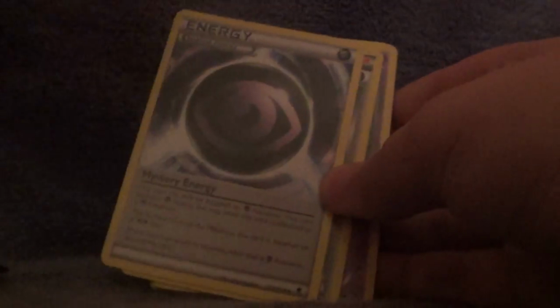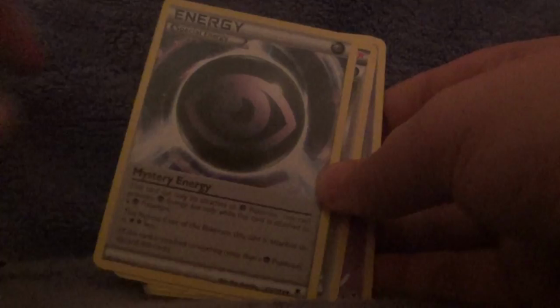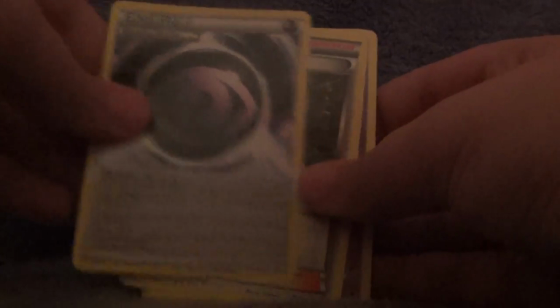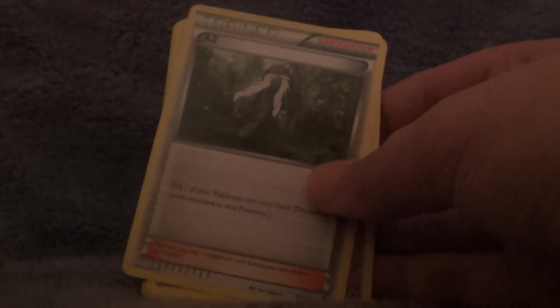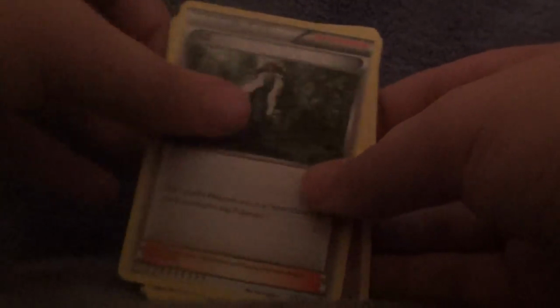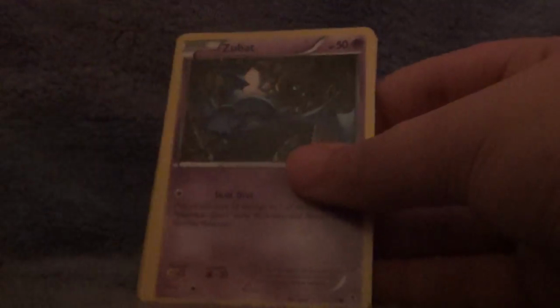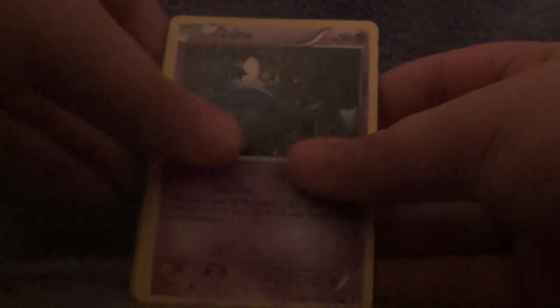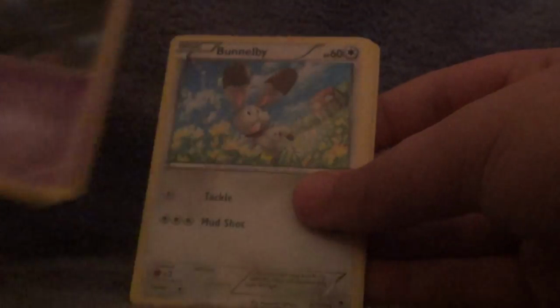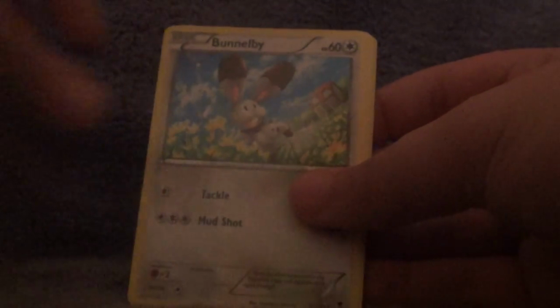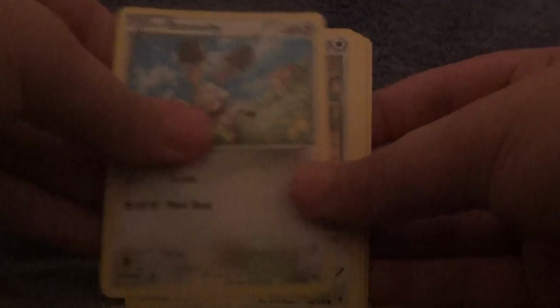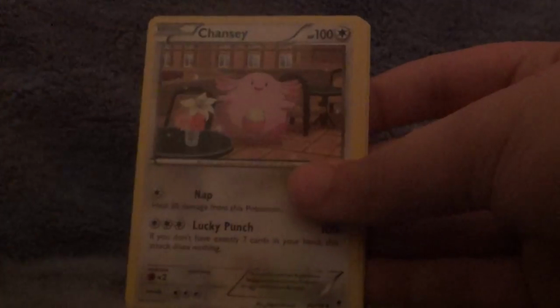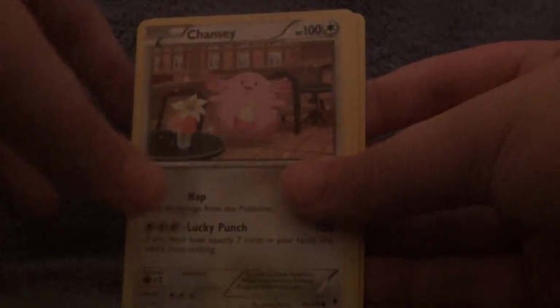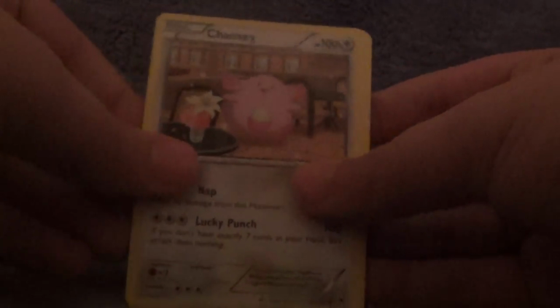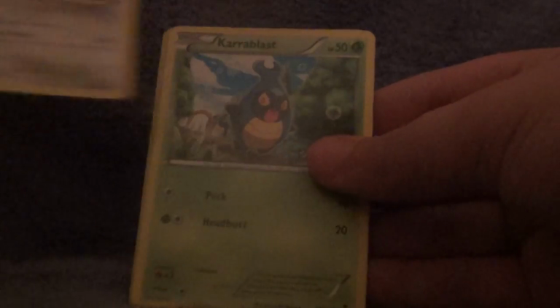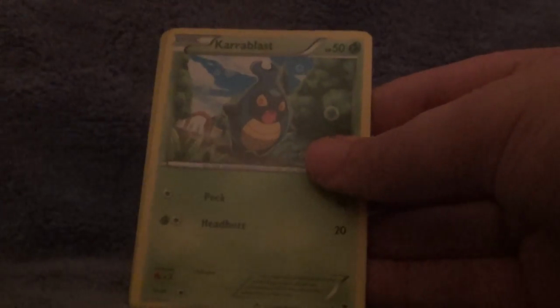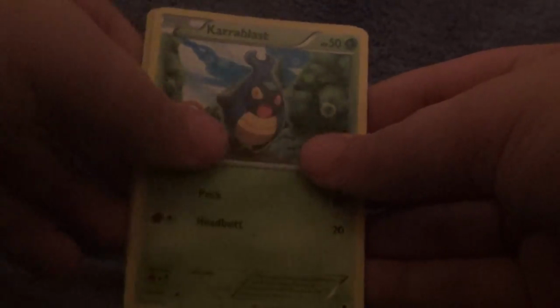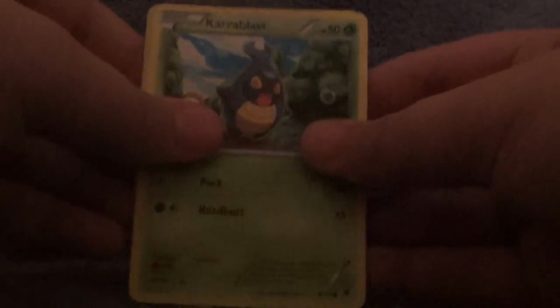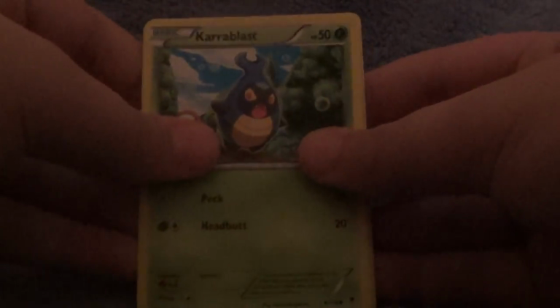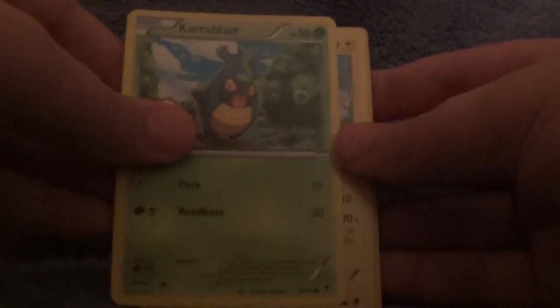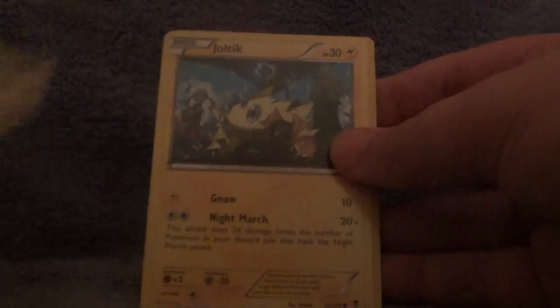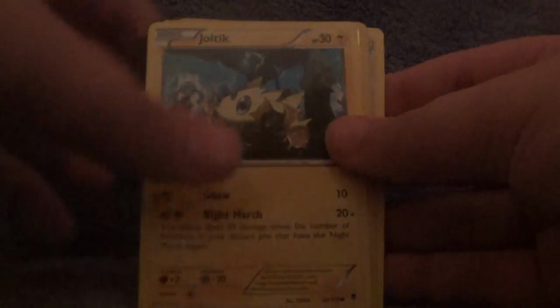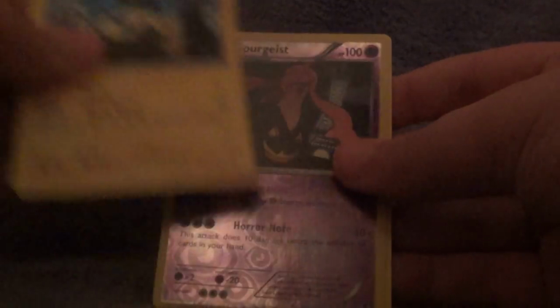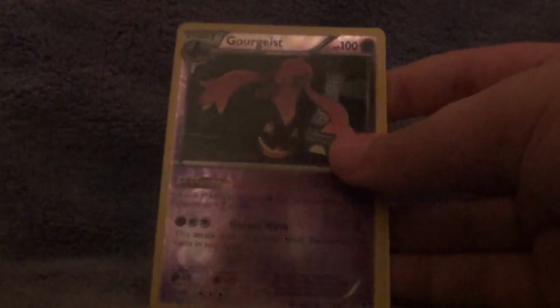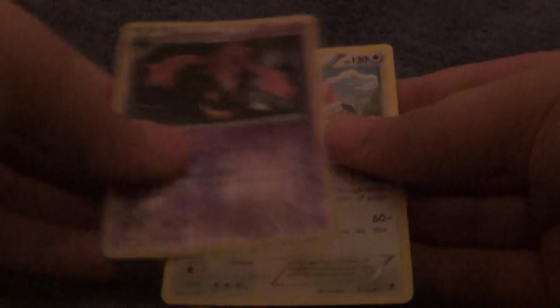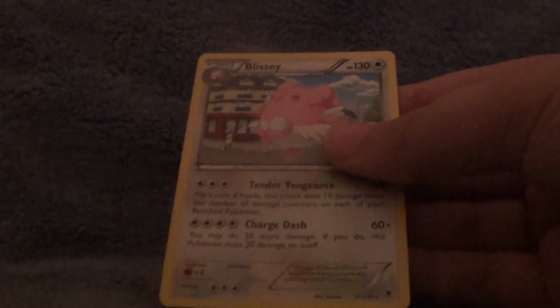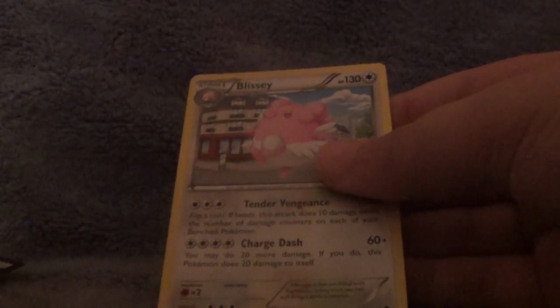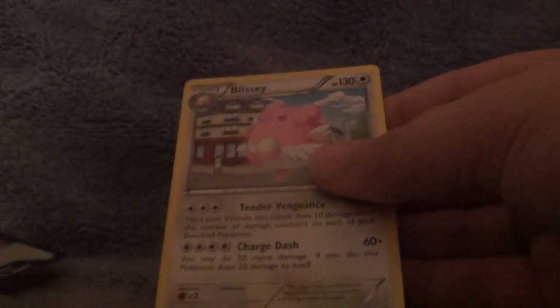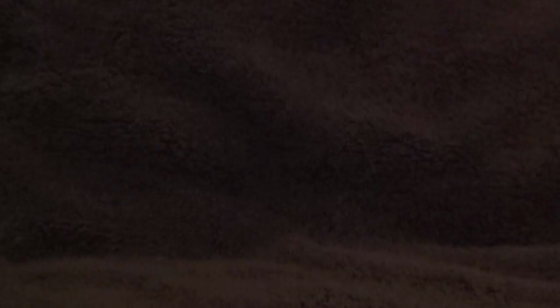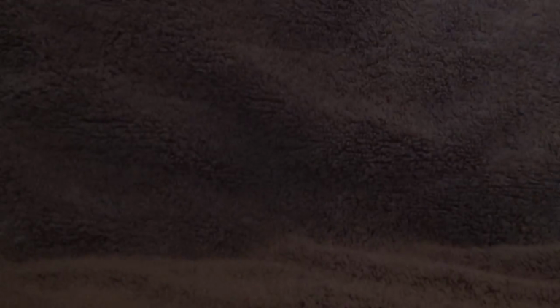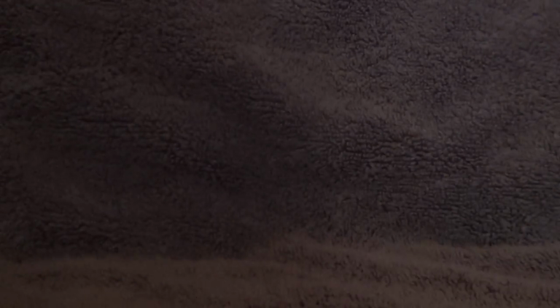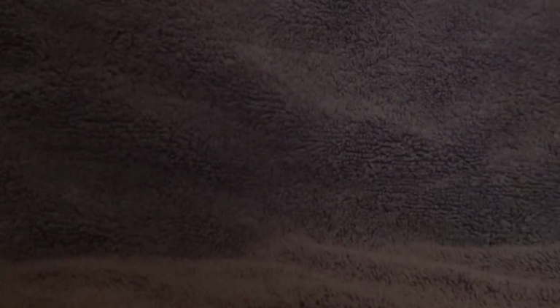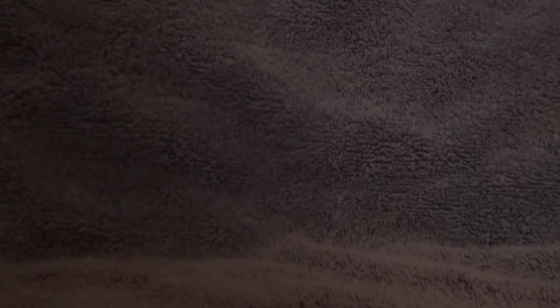Fletchinder, Mystery Energy, Az, Zubat, Bunnelby, Chansey — I thought I saw something for a second but I don't think so — Shelmet, Joltik, Reverse Gourgeist, and a Blissey. Yep, I didn't see anything.